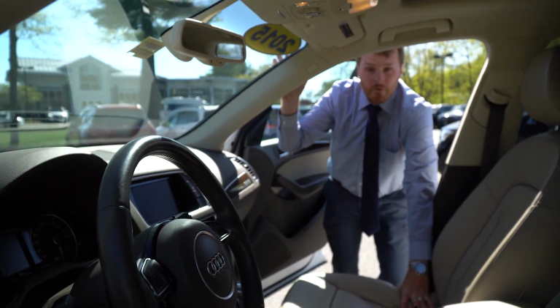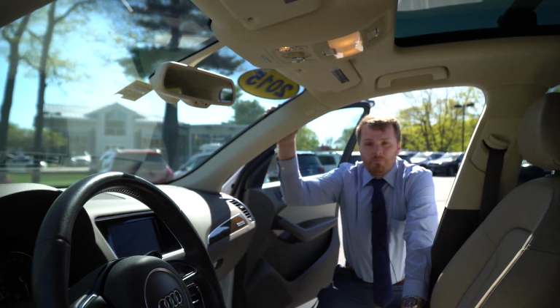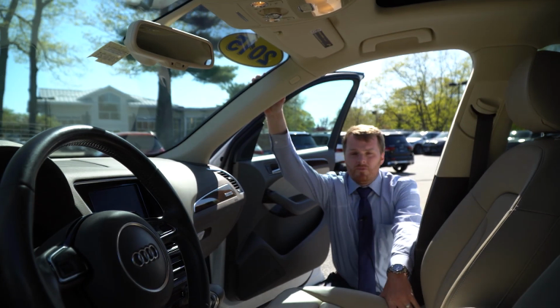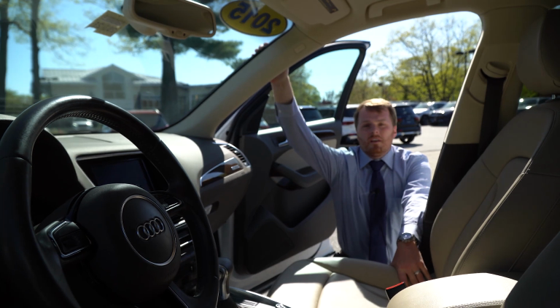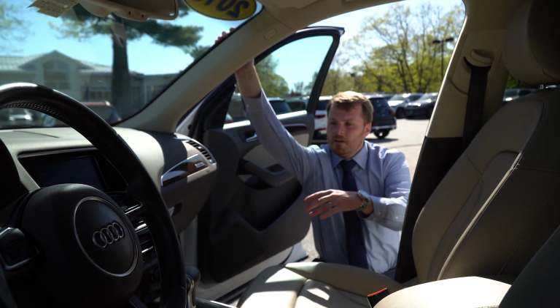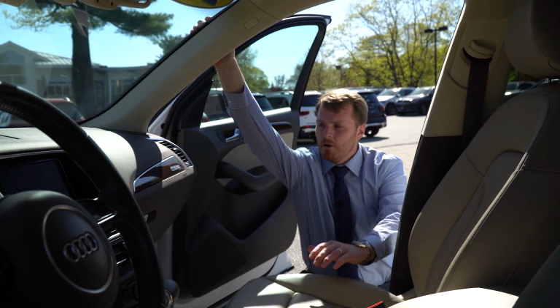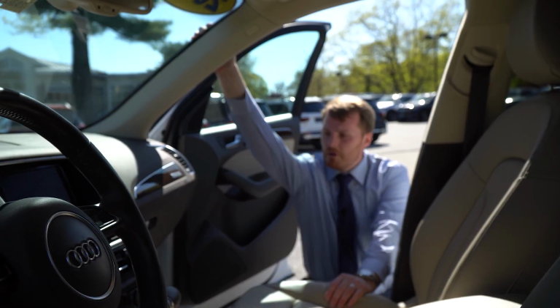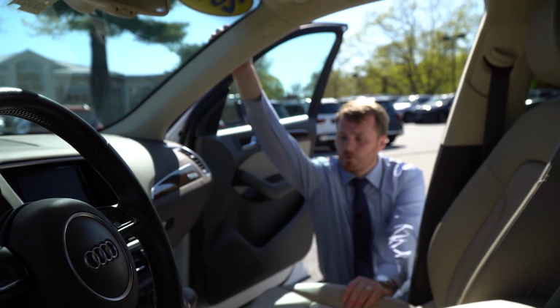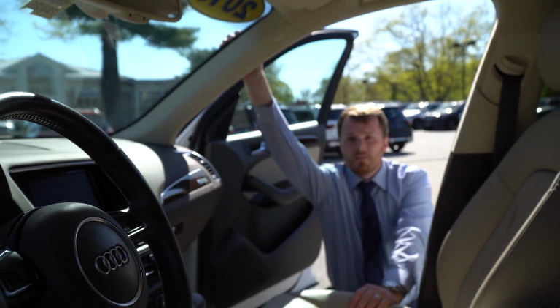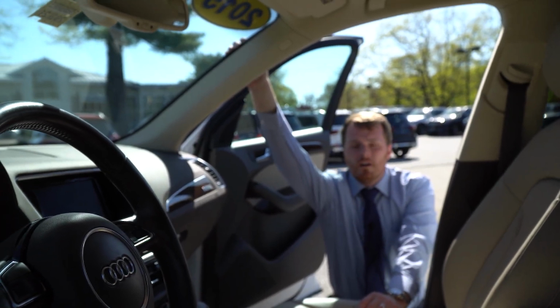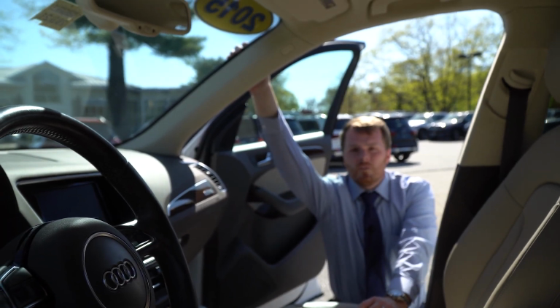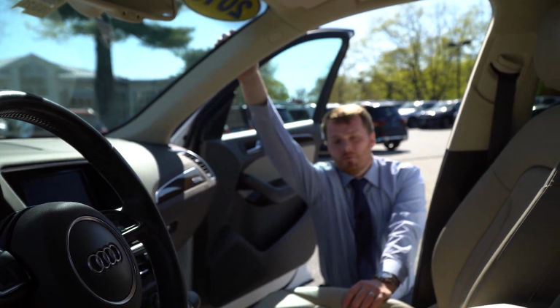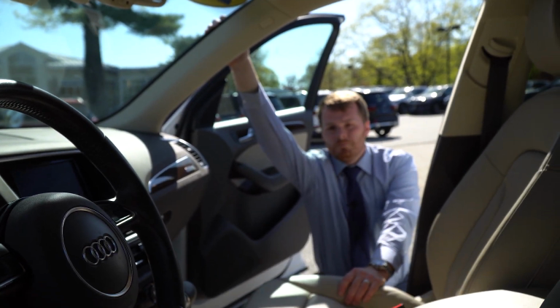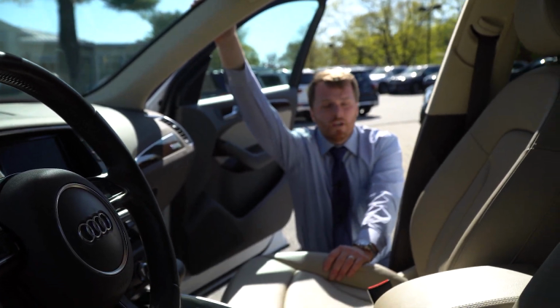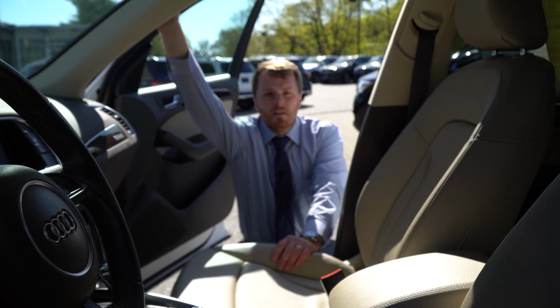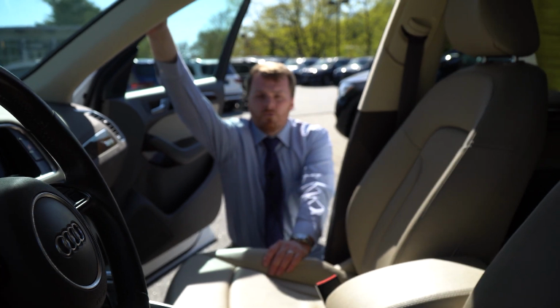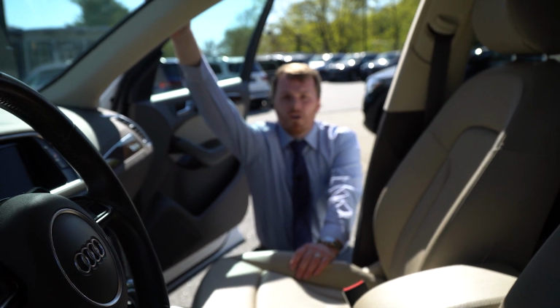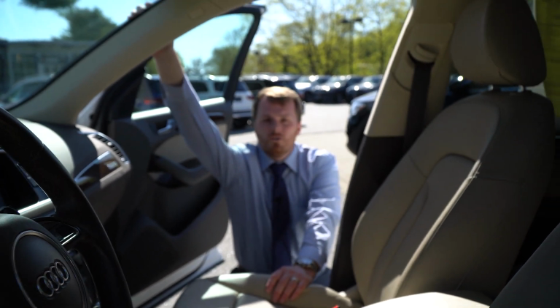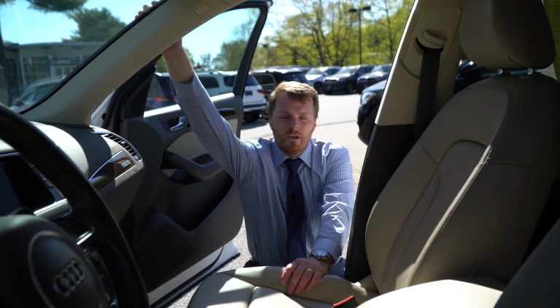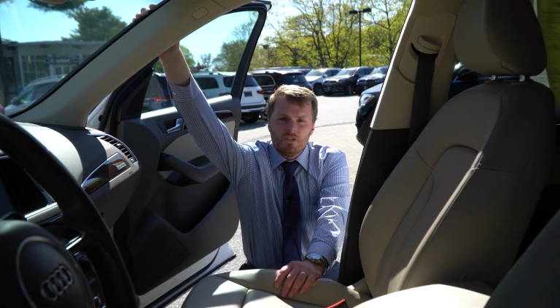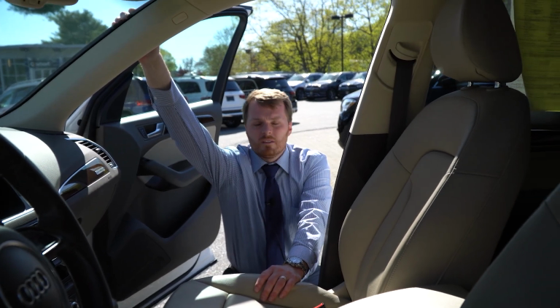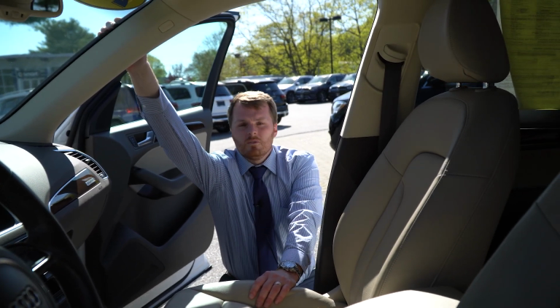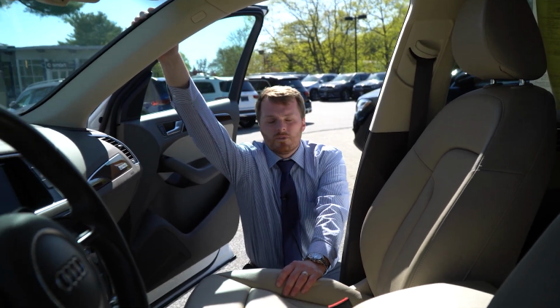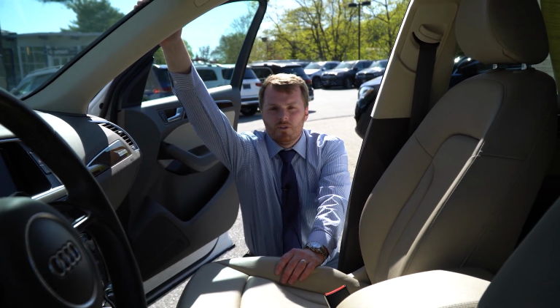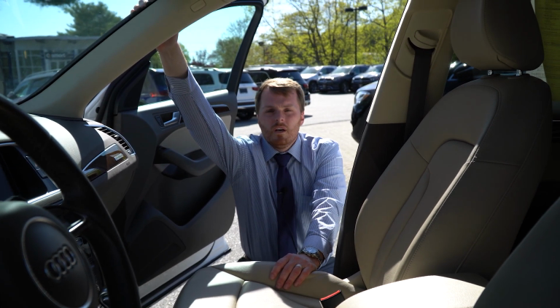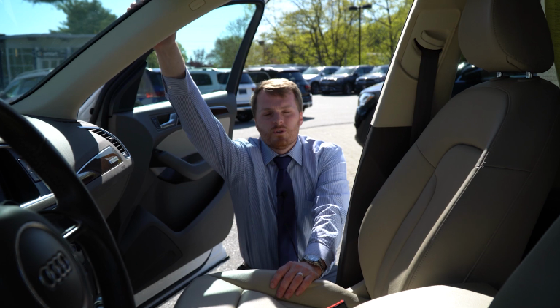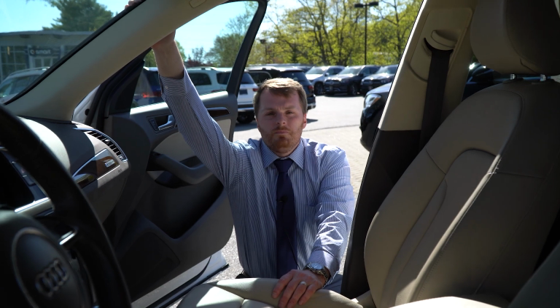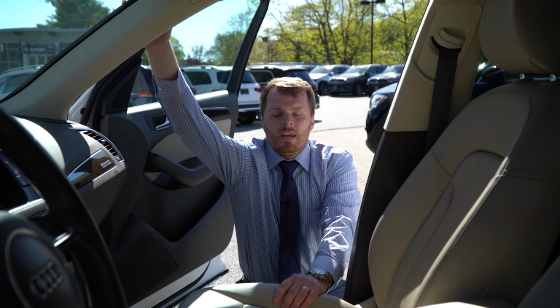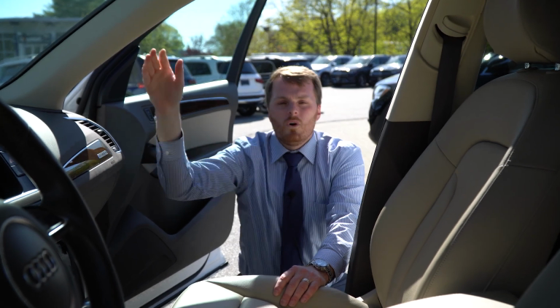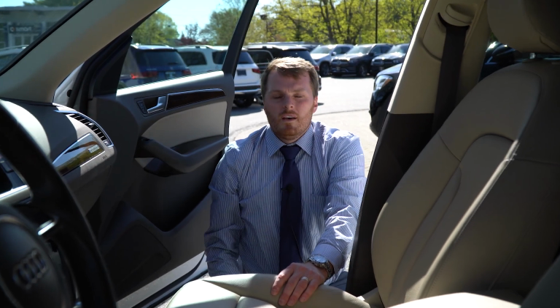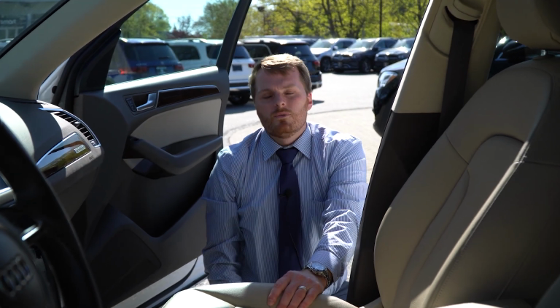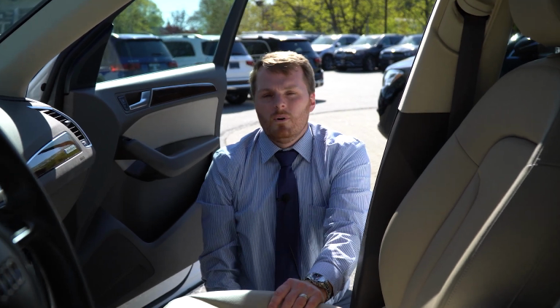I just wanted to put a quick video together to help you get a better view of what it is. If you want to come in and take a look at it, feel free to give me a call, shoot me a message, email, text — whatever's easier for you. 207-831-7391.